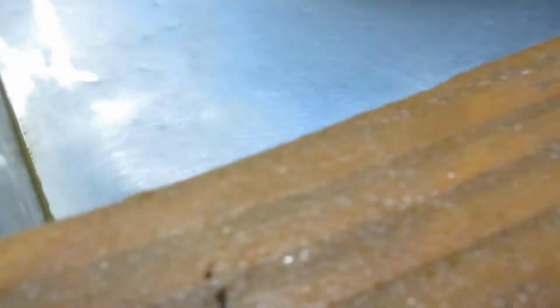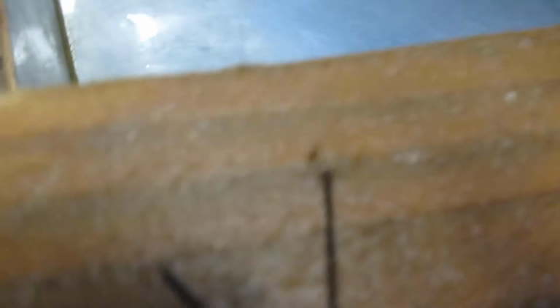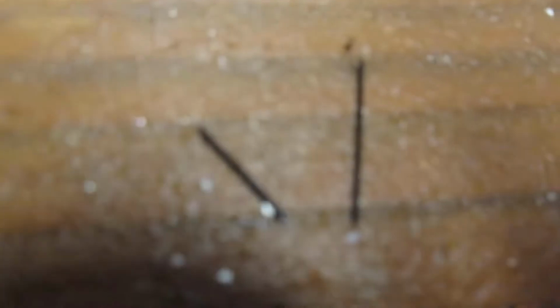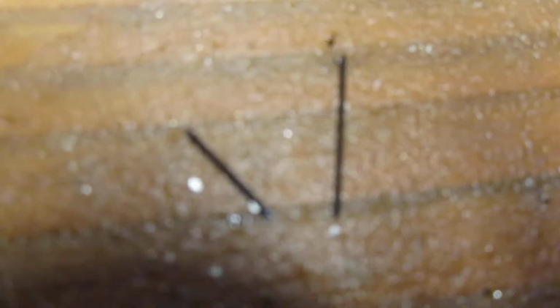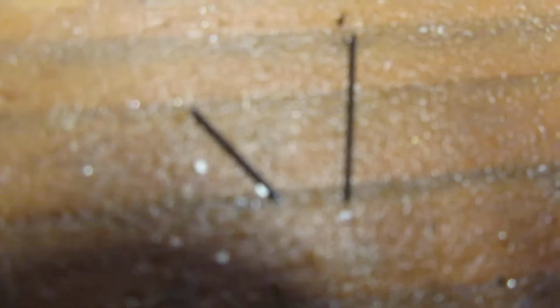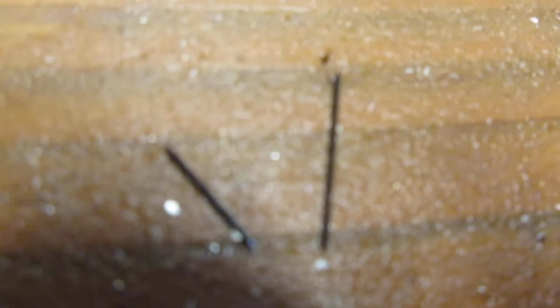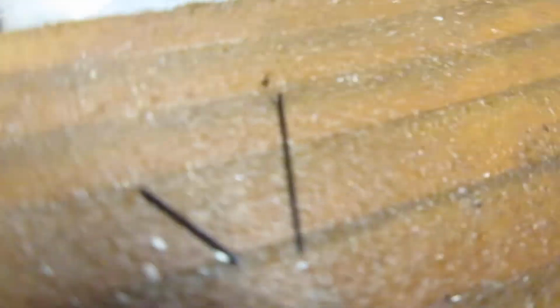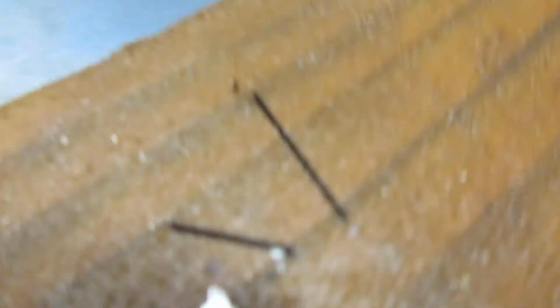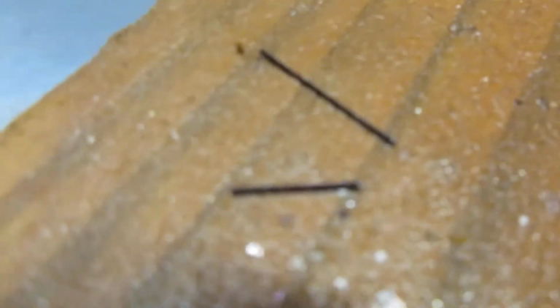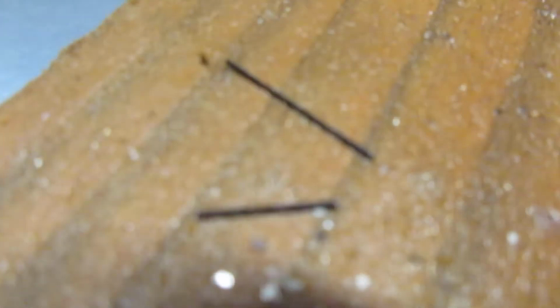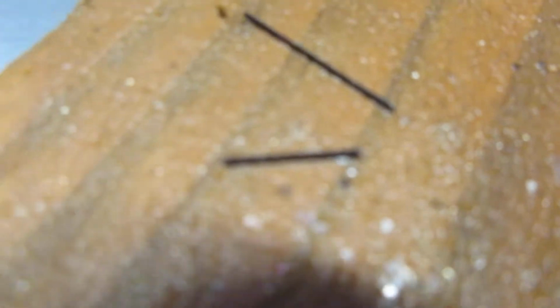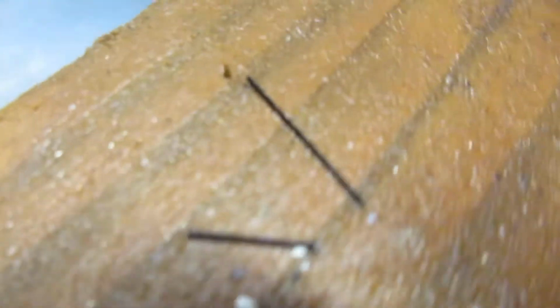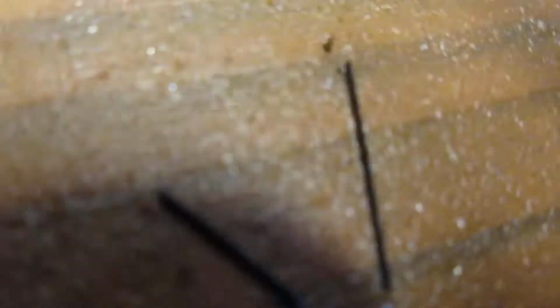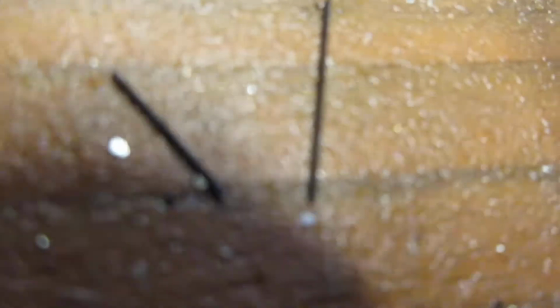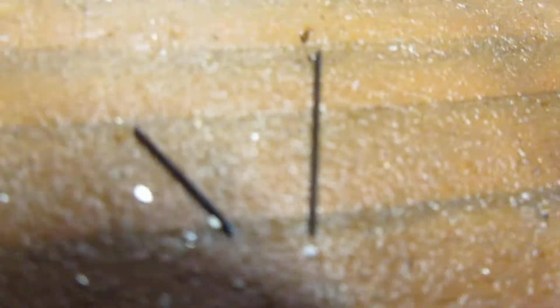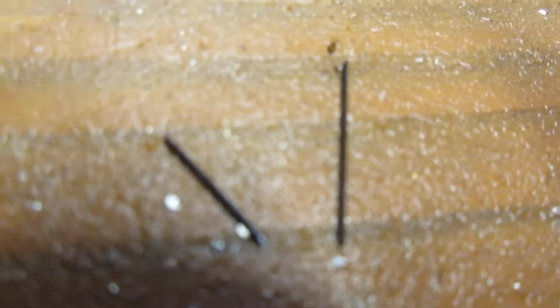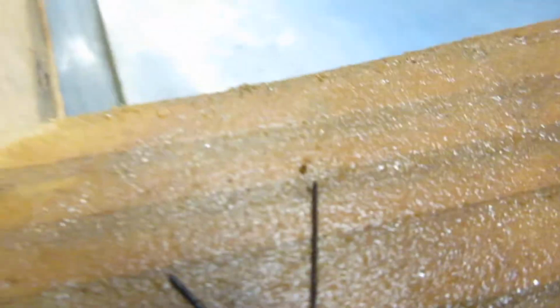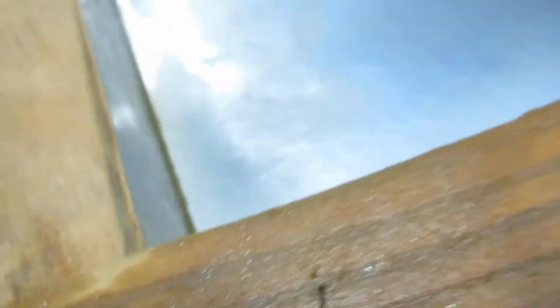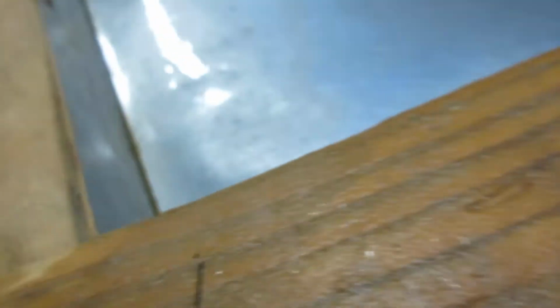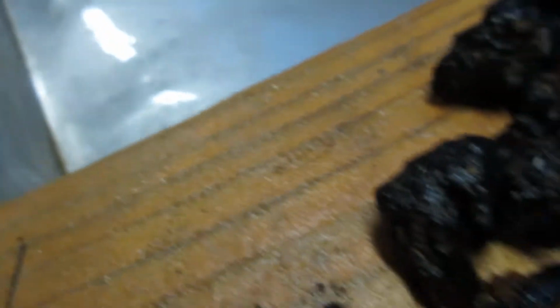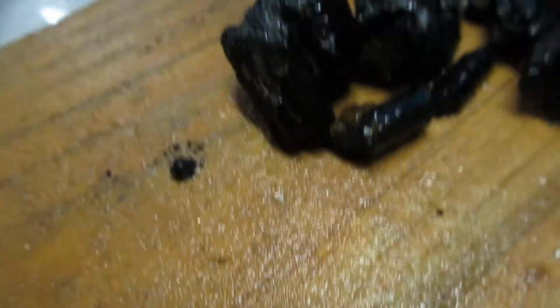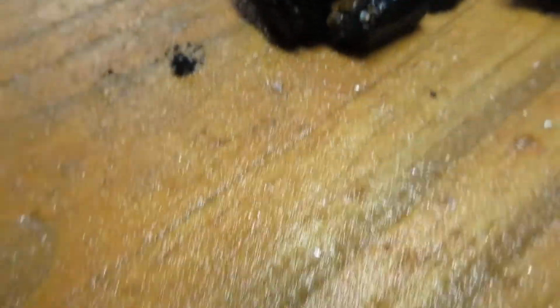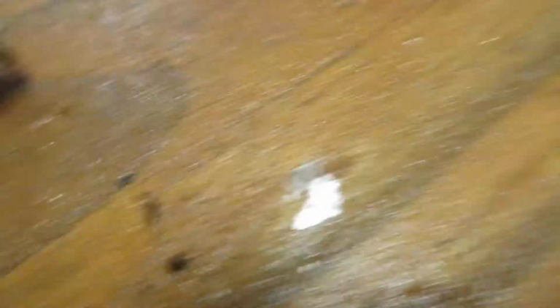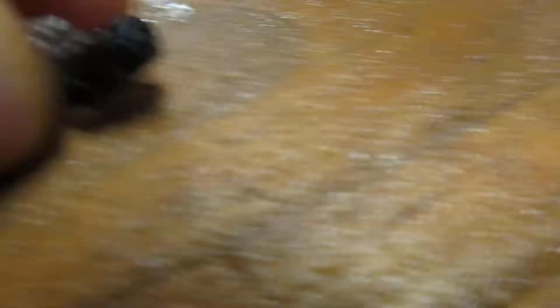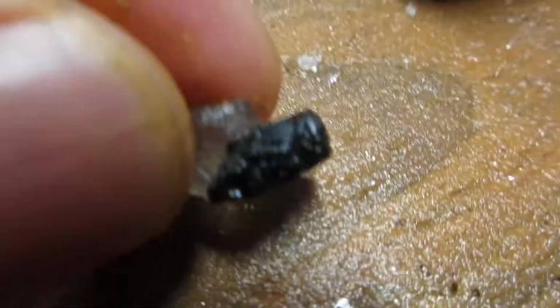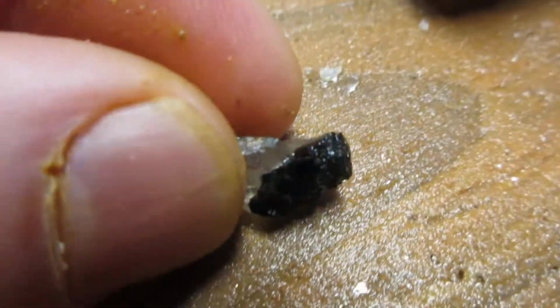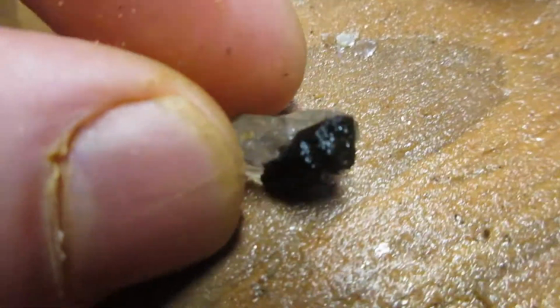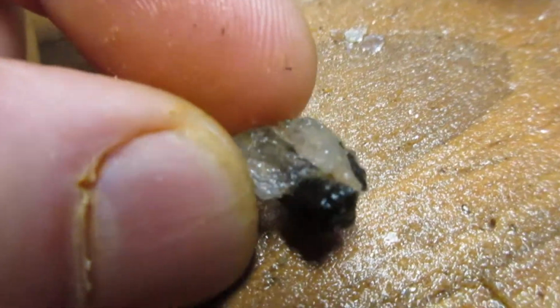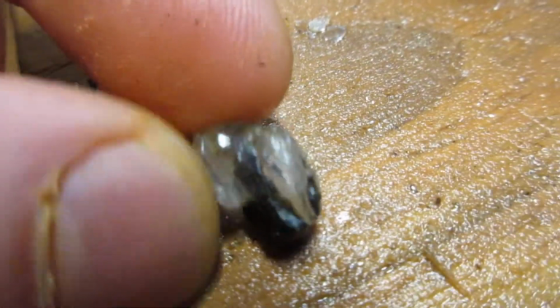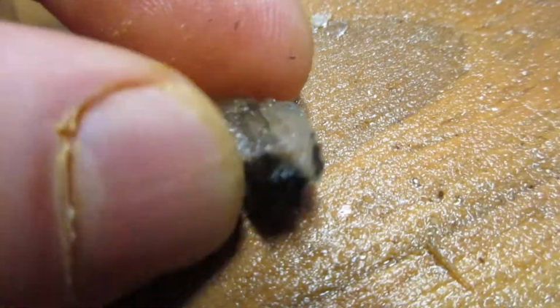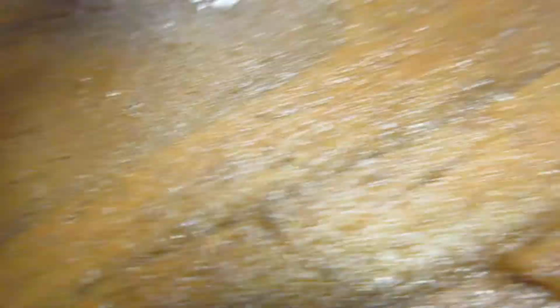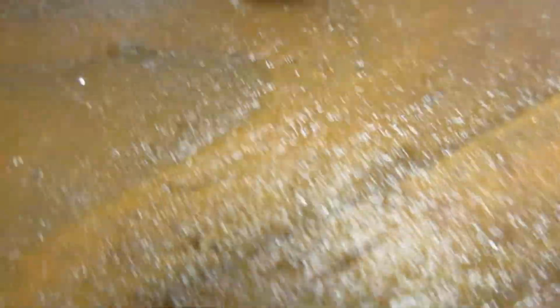I got two pieces of brewtail — two pieces — and I will treasure them. Here's a piece of tourmaline with the quartz on it.